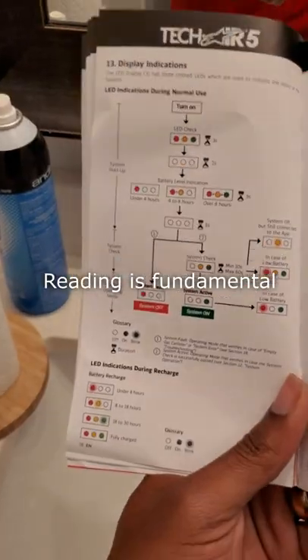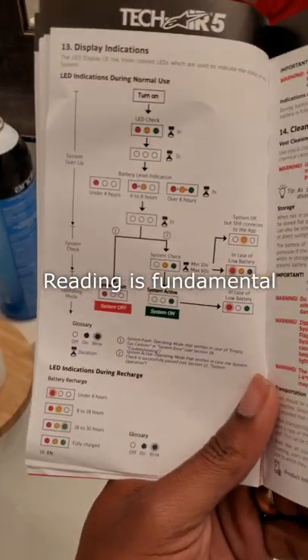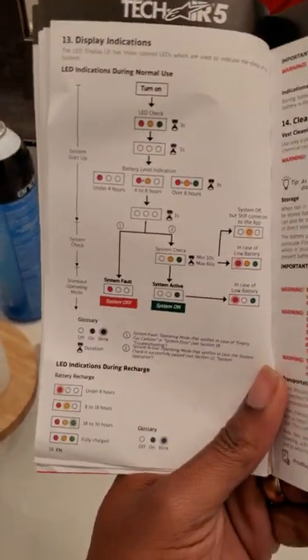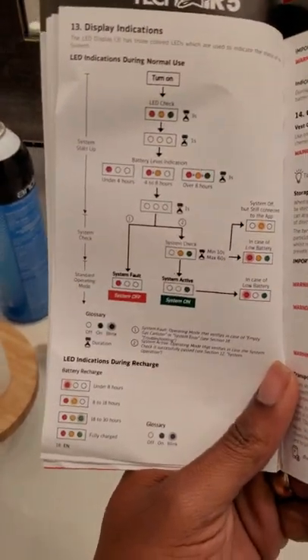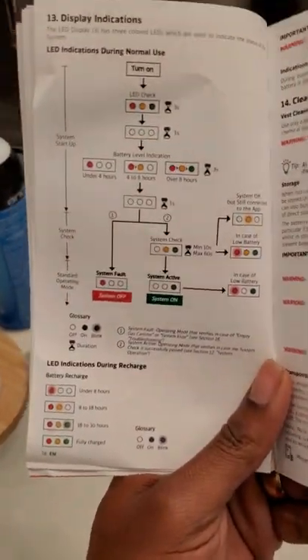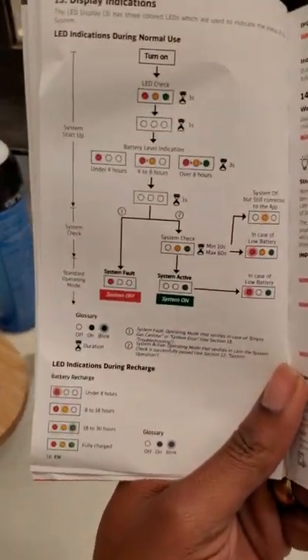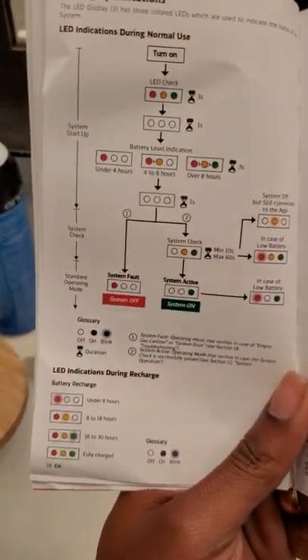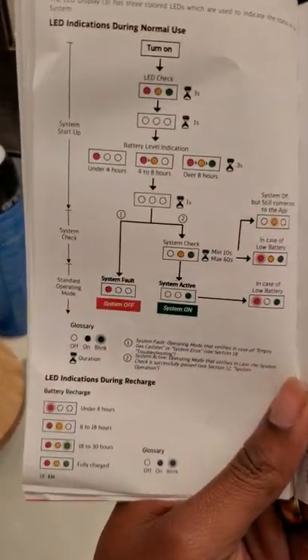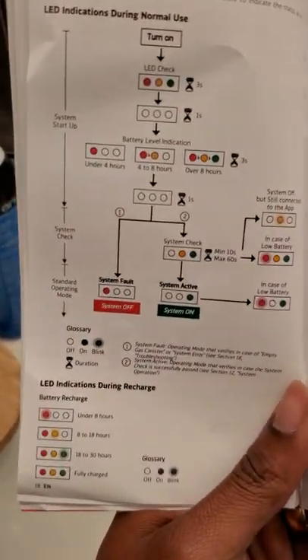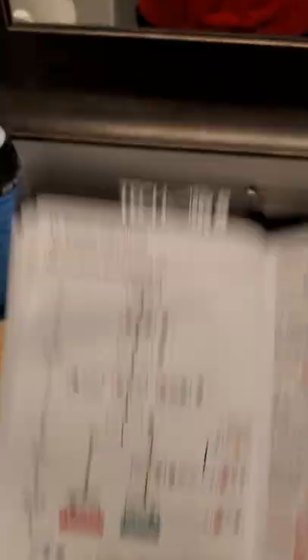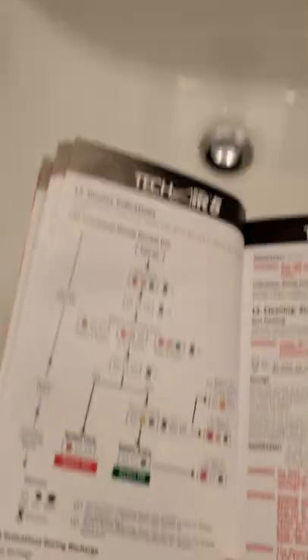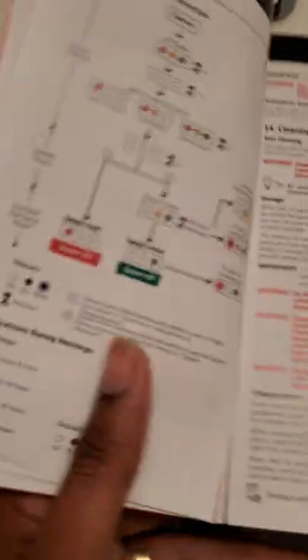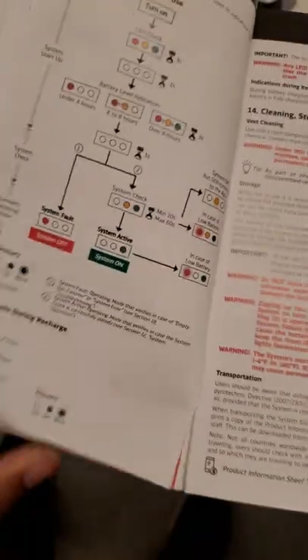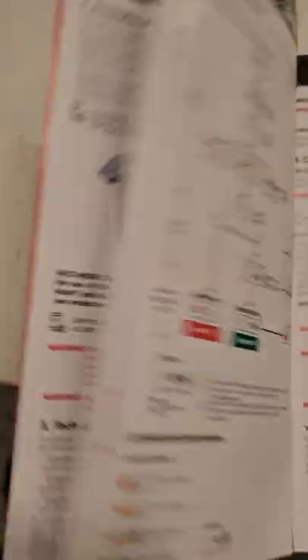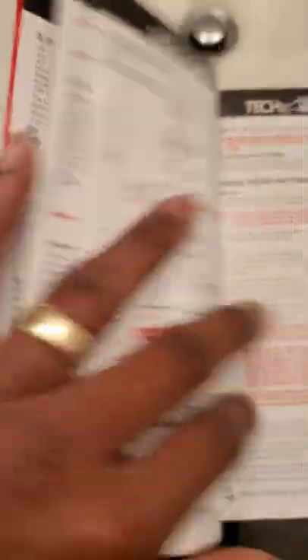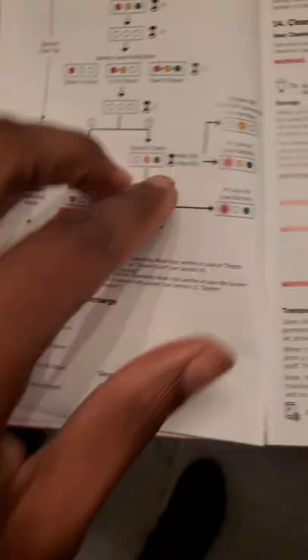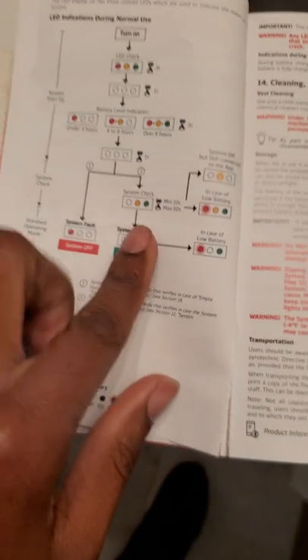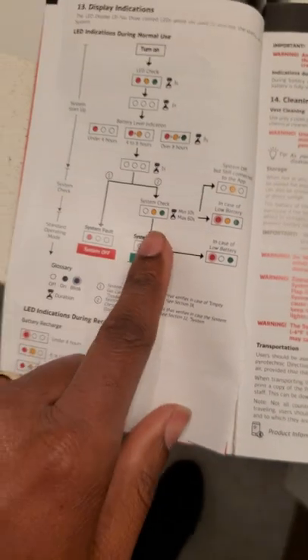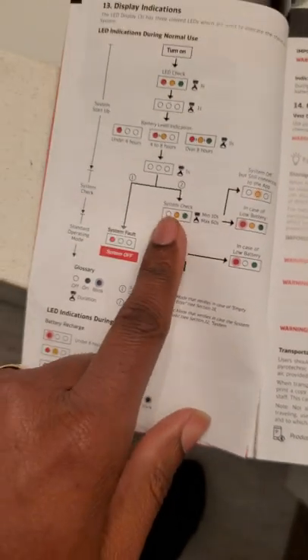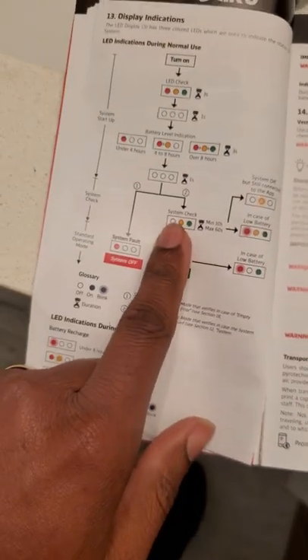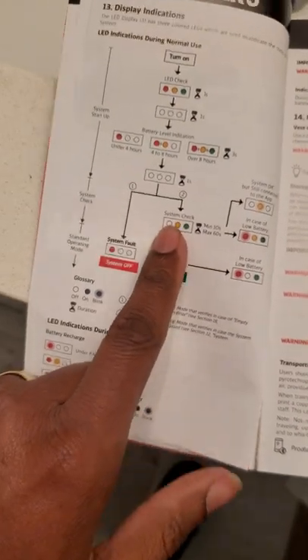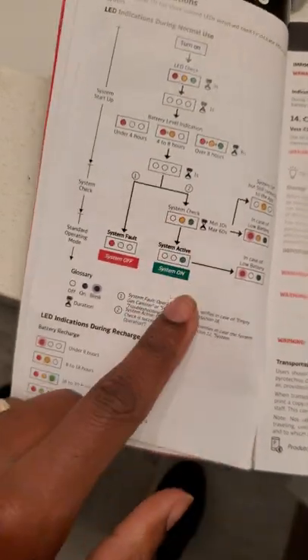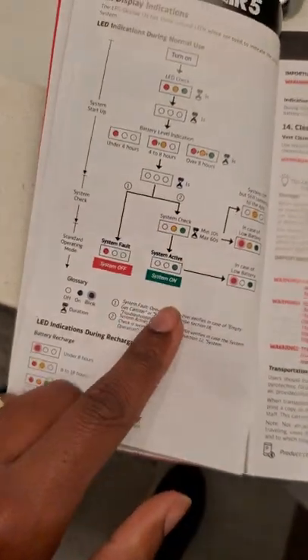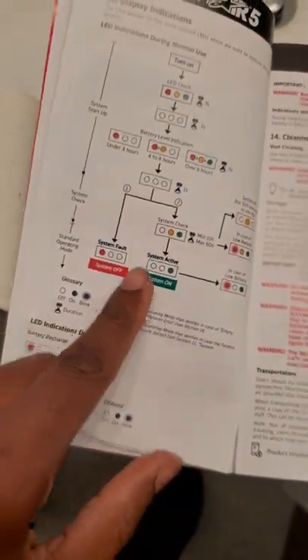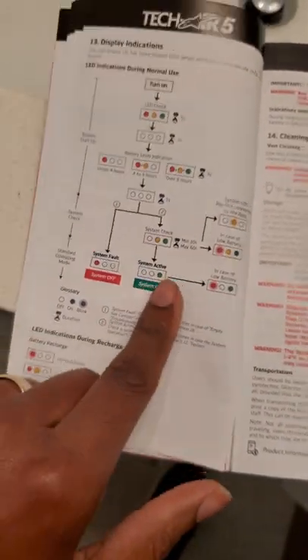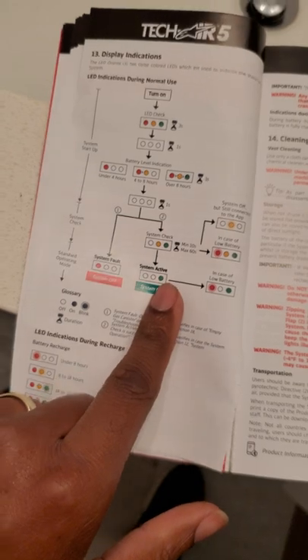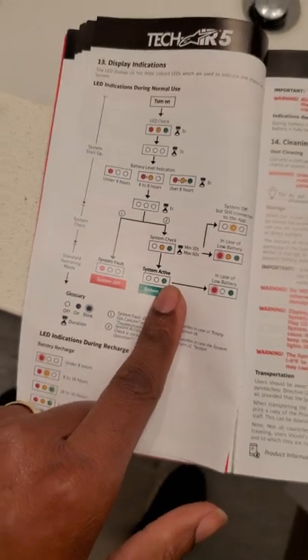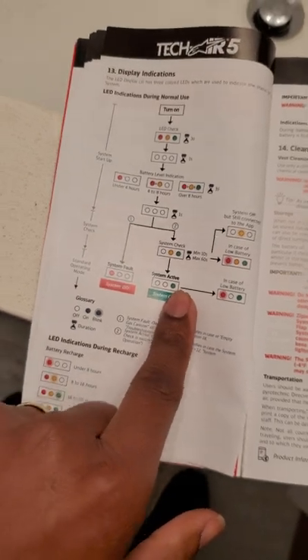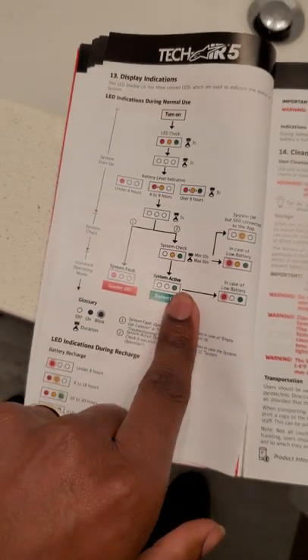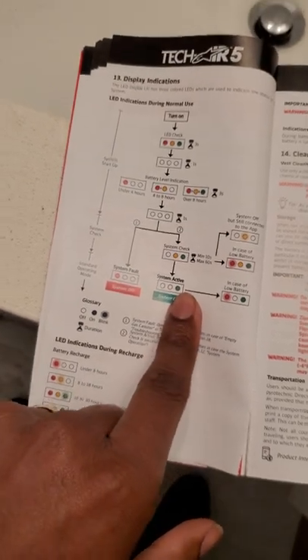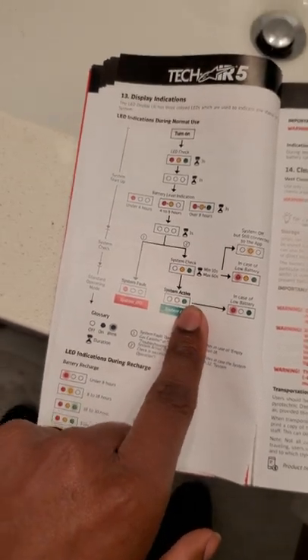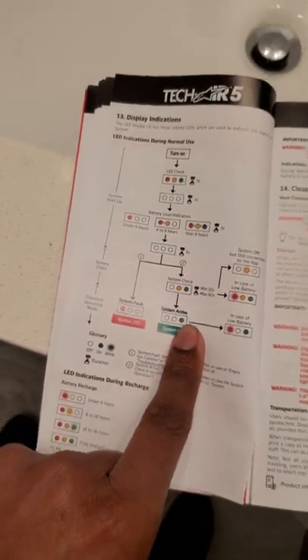You see, I'm looking at this and I thought — you see how that yellow and green indicator are right here? That means the system isn't armed. When it's solid green and green only, the system's active.